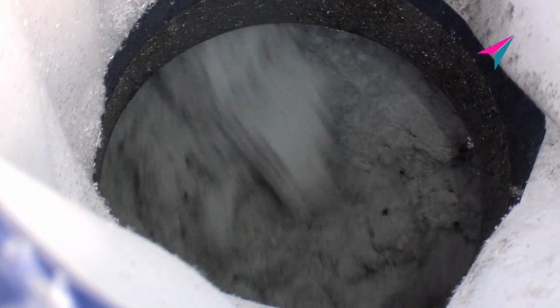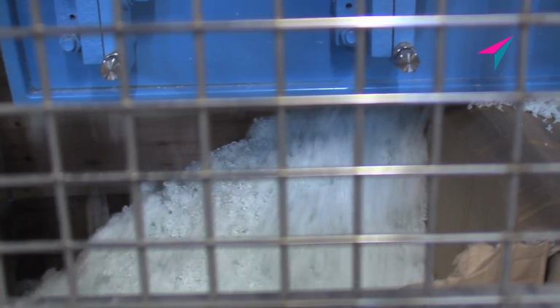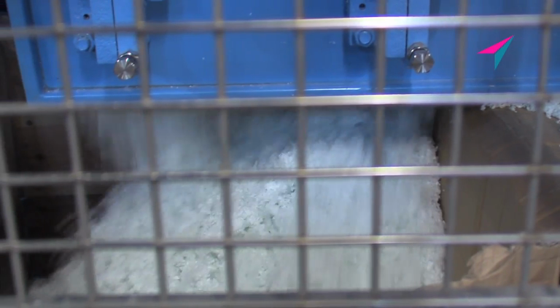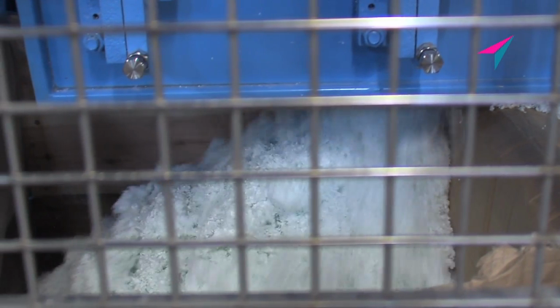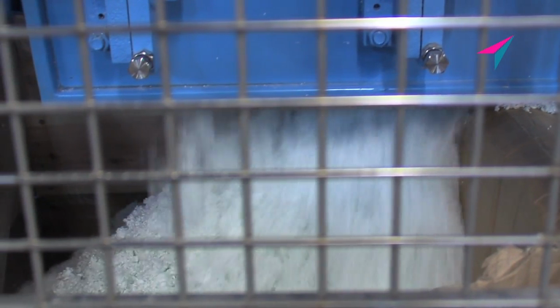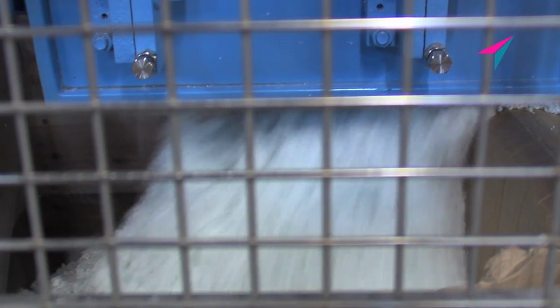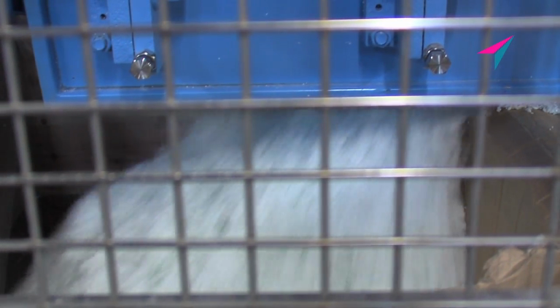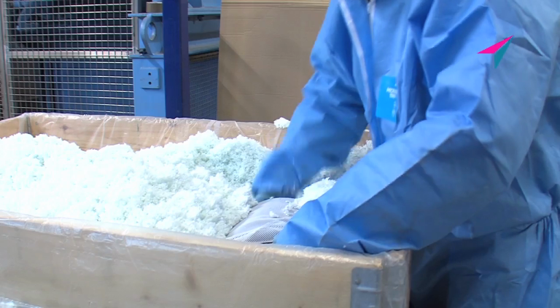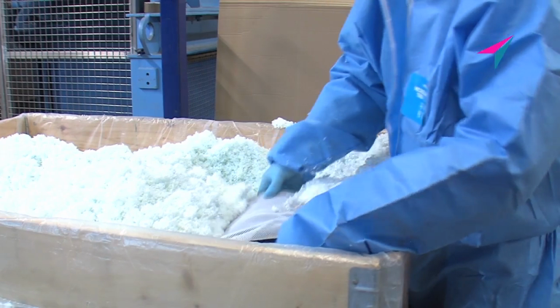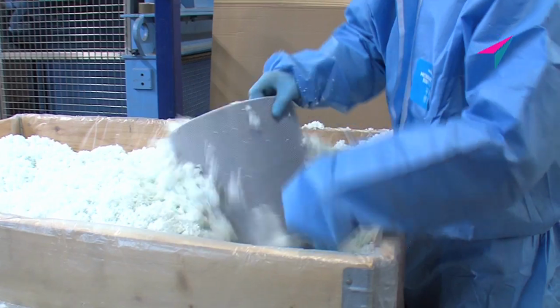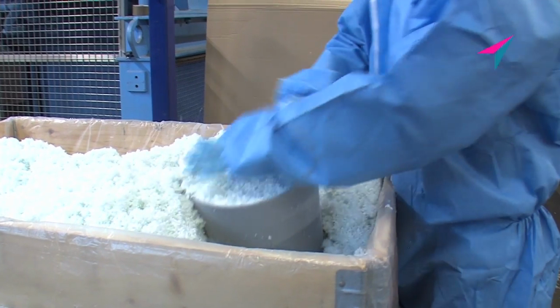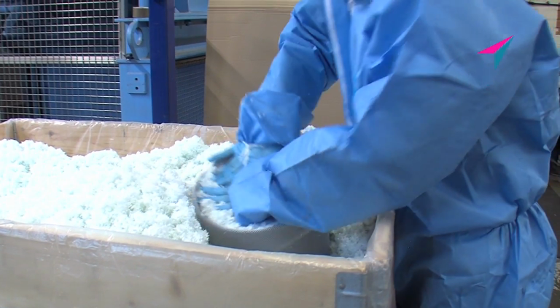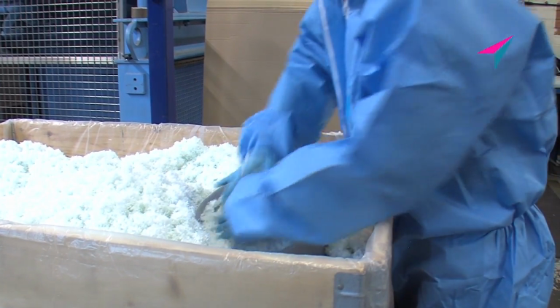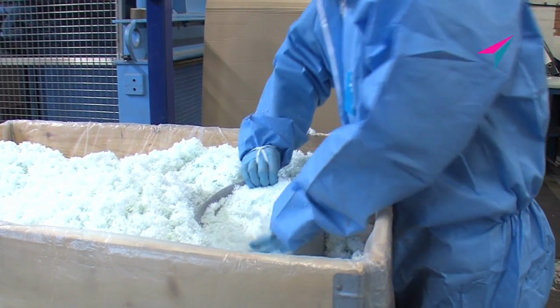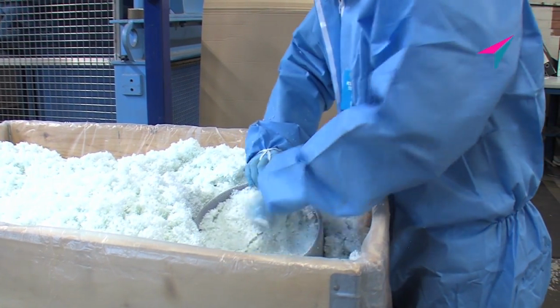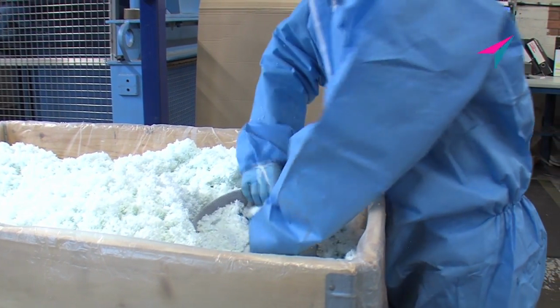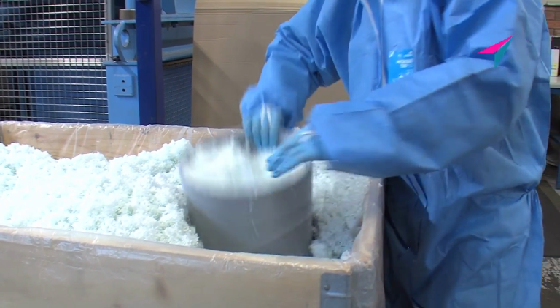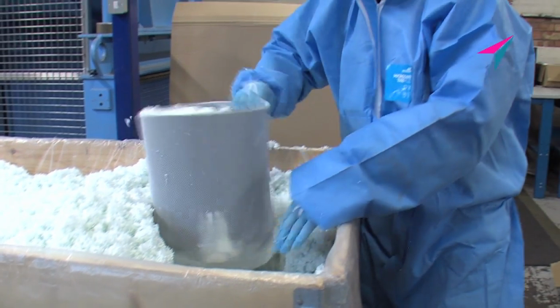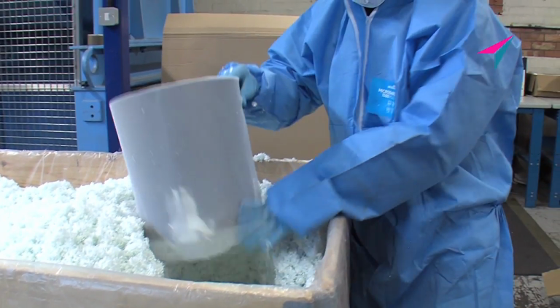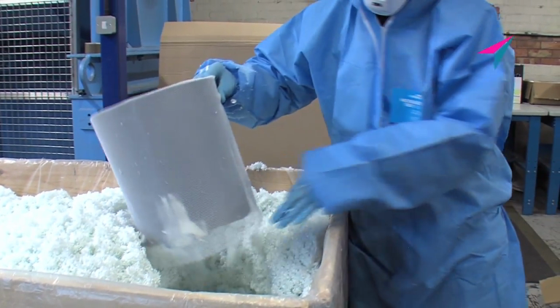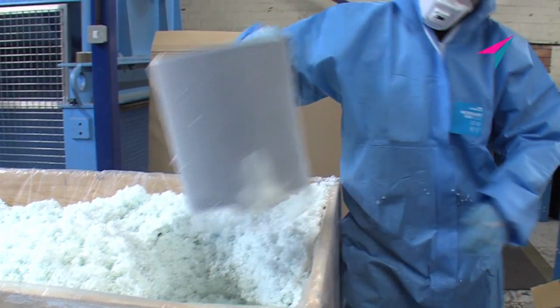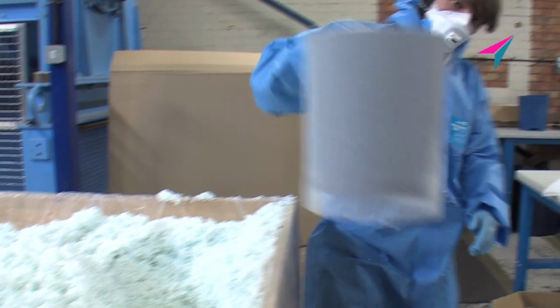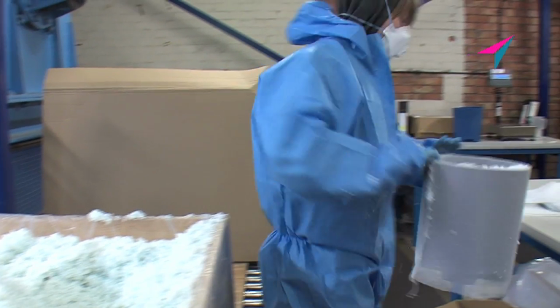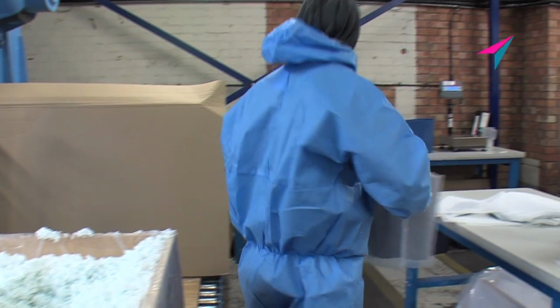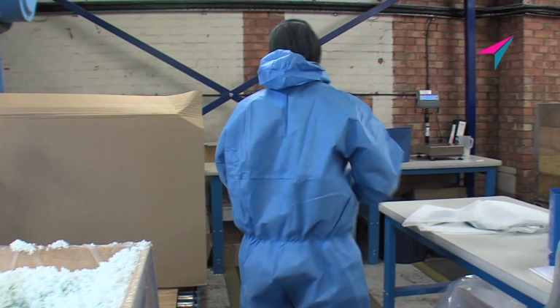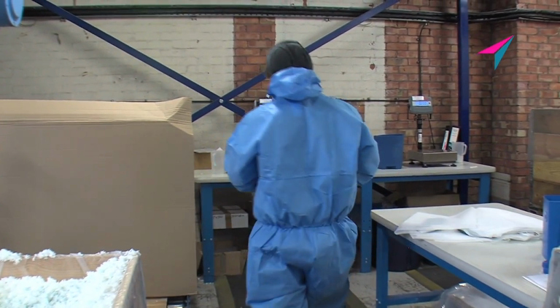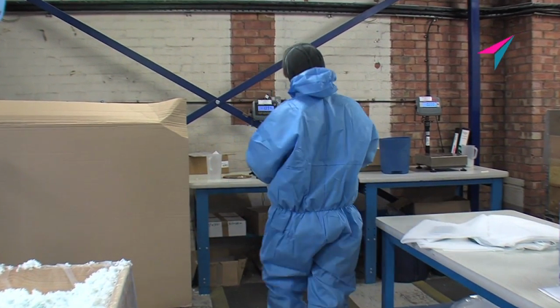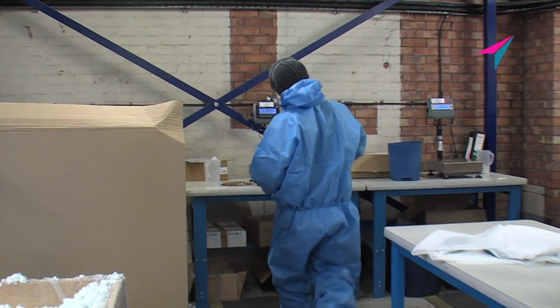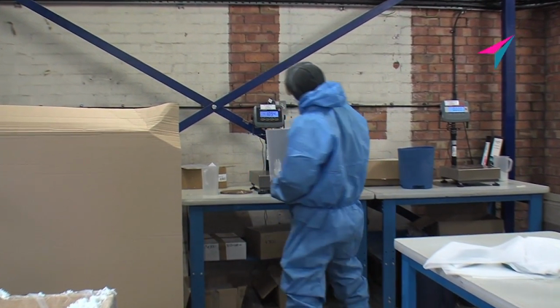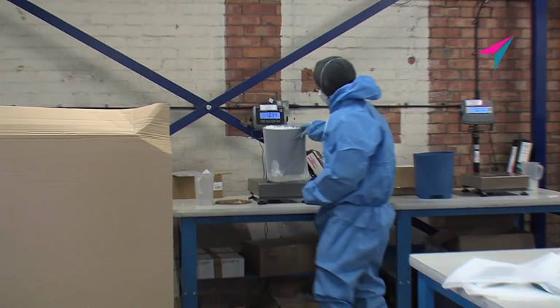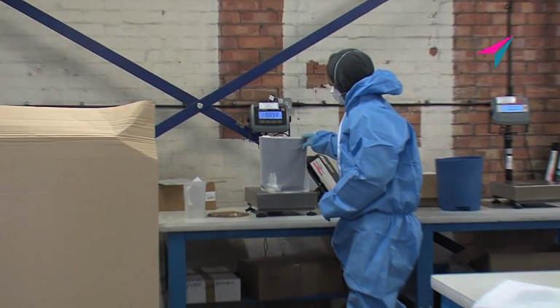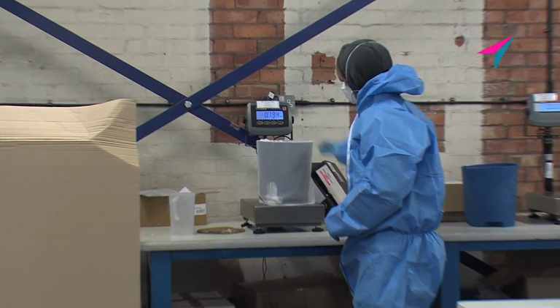Other key advantages of the Selexa media include a filter life of up to 4,000 hours. In addition, the product is extremely lightweight and easy to use. Furthermore, no pre-soaking is required.